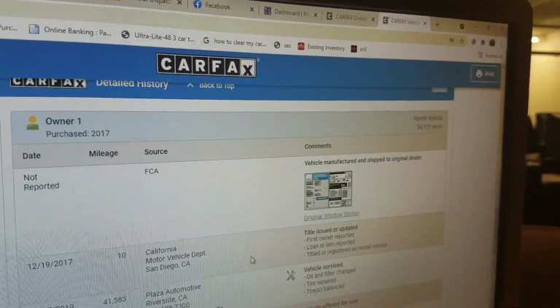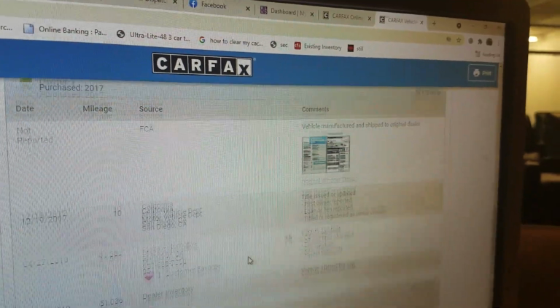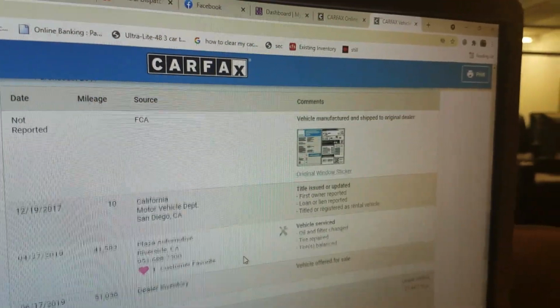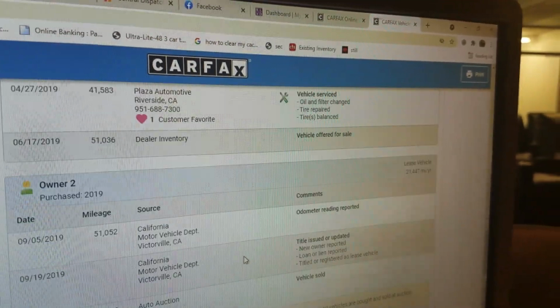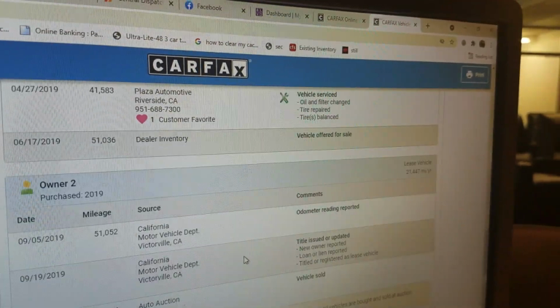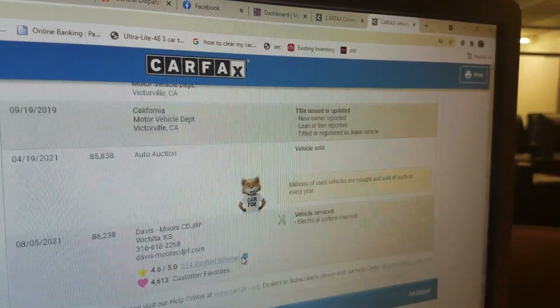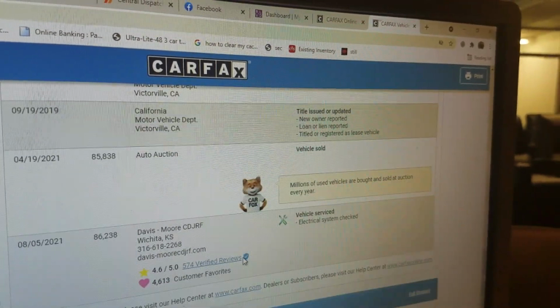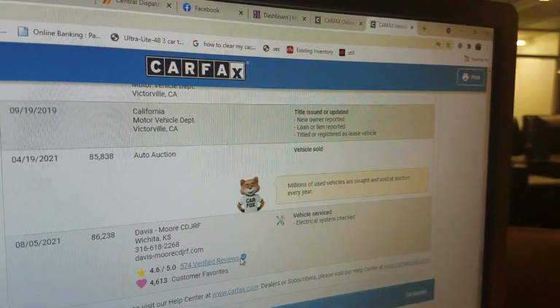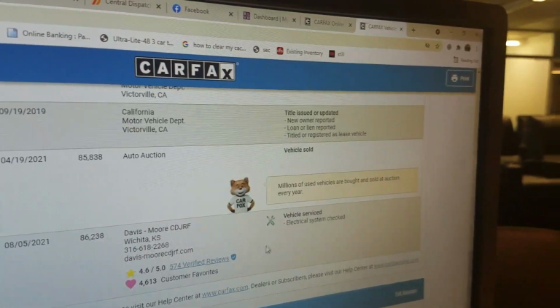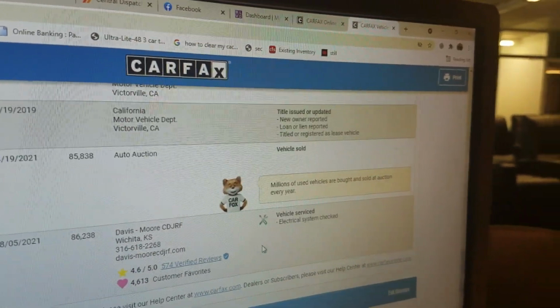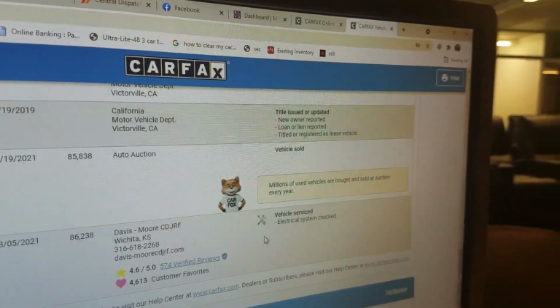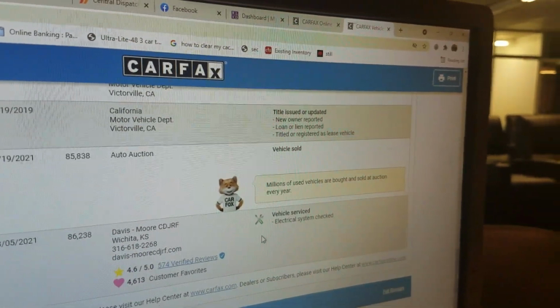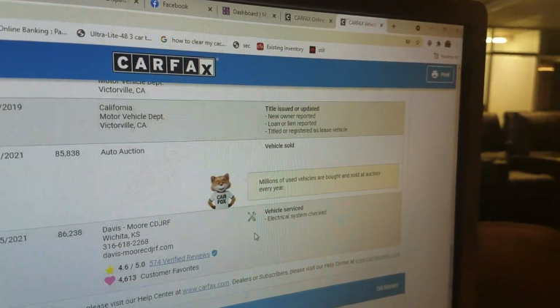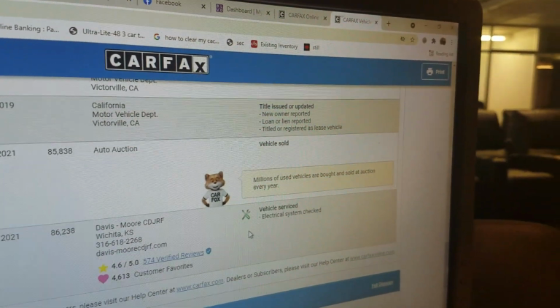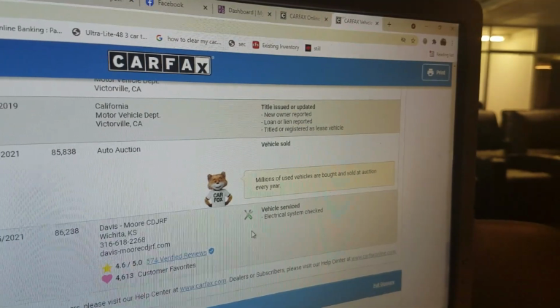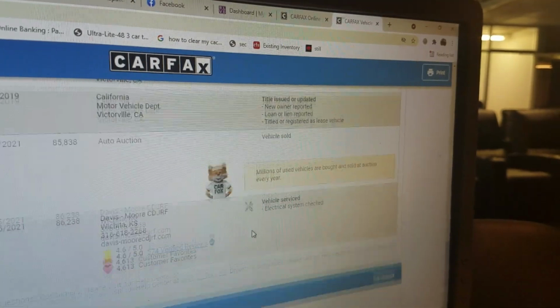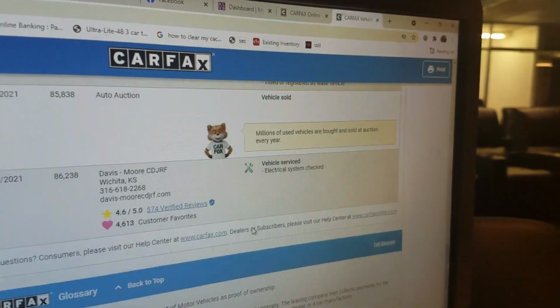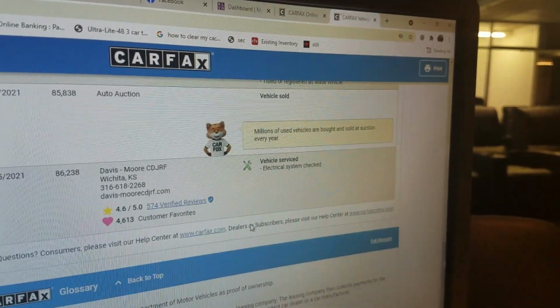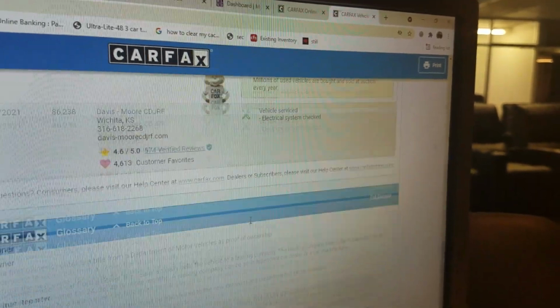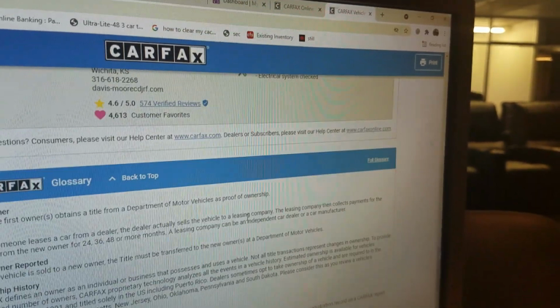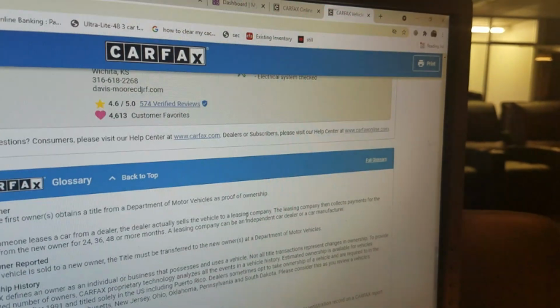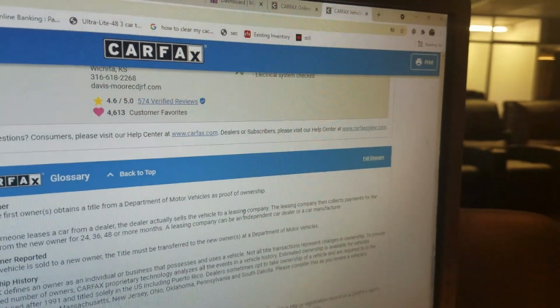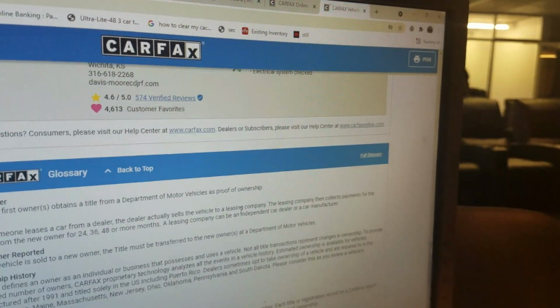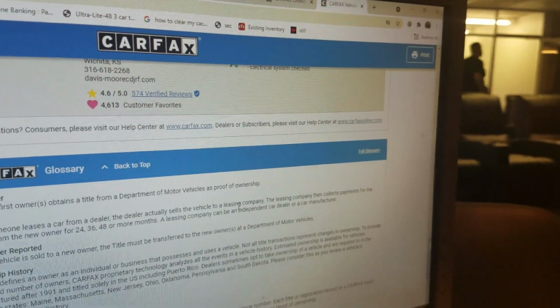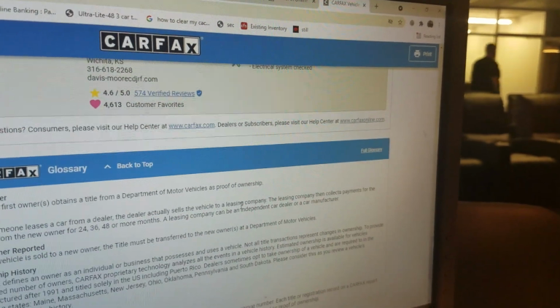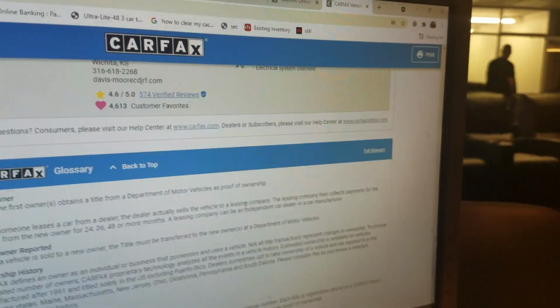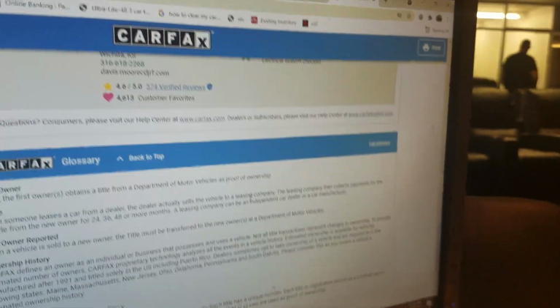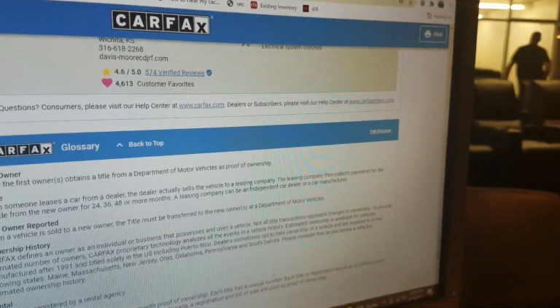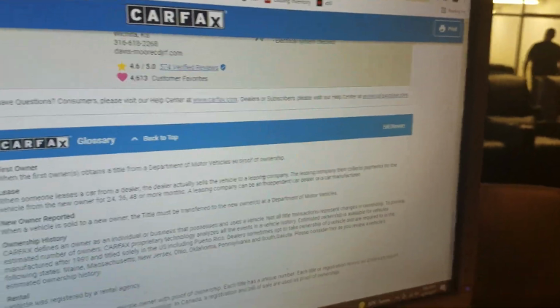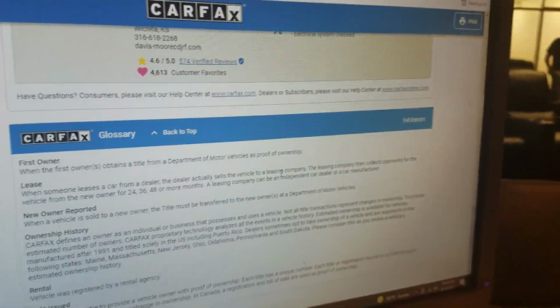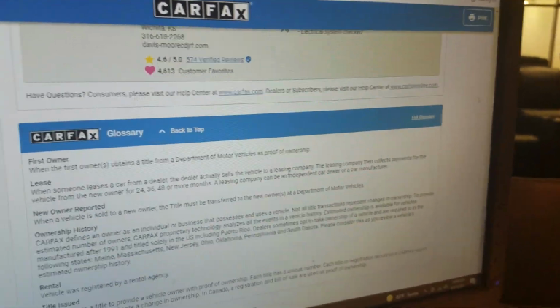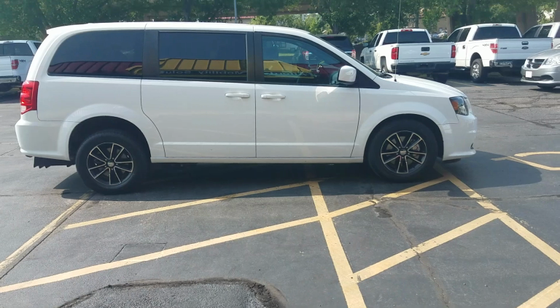You can scroll down and see this van has been in California all of its life. So I hope you see we go the extra mile with our videos and our Carfax reports to show you exactly what you're getting.